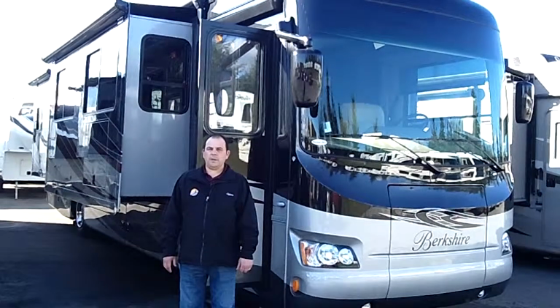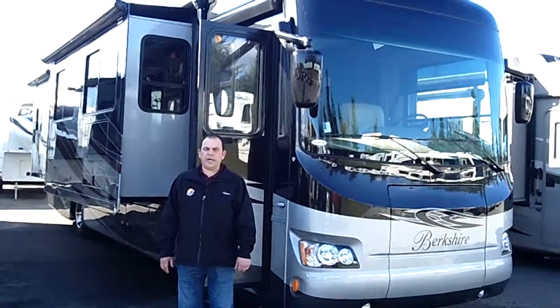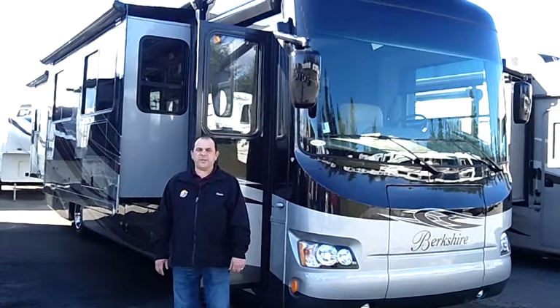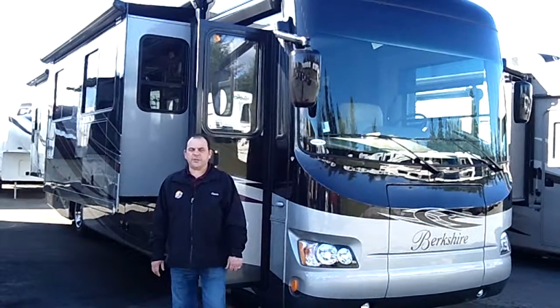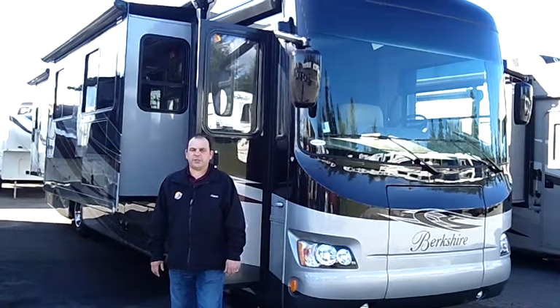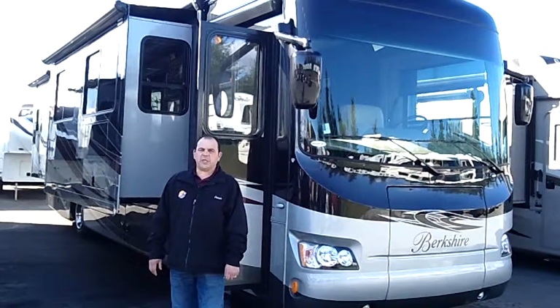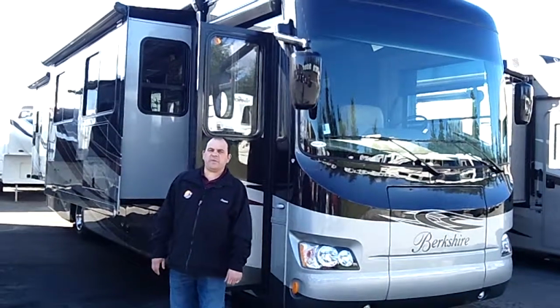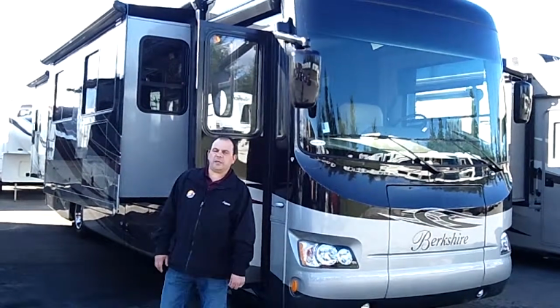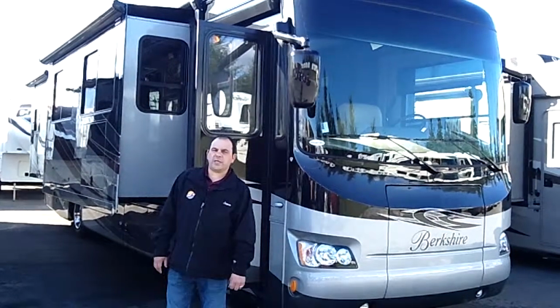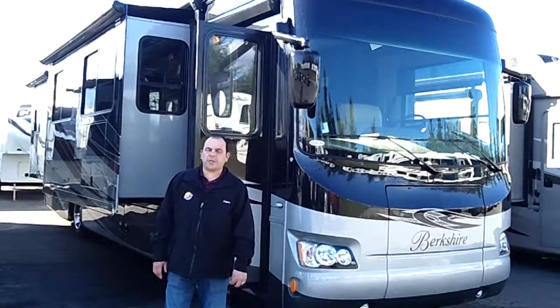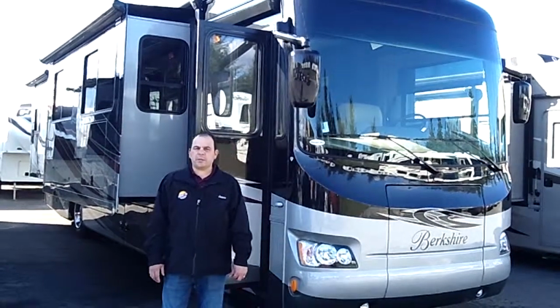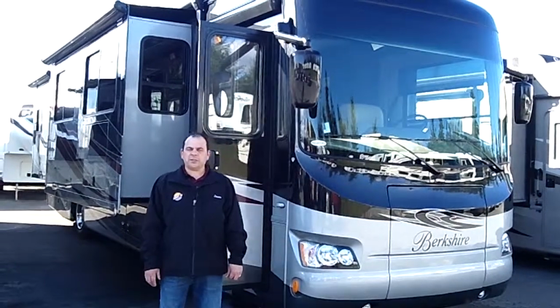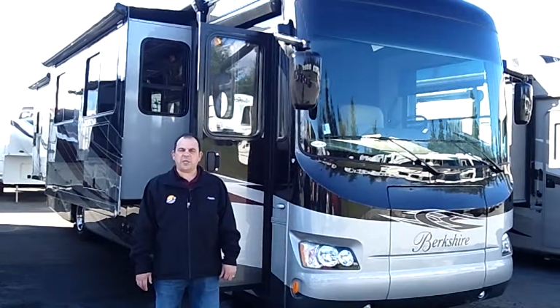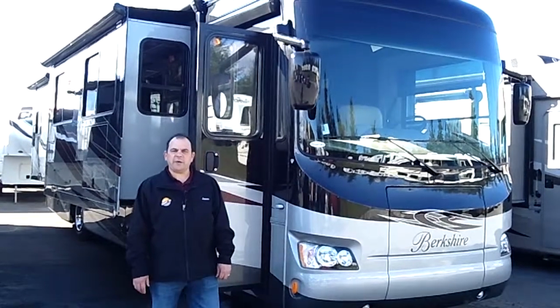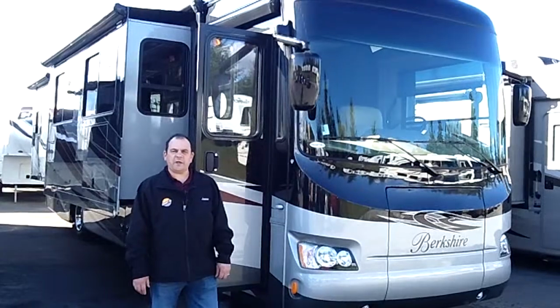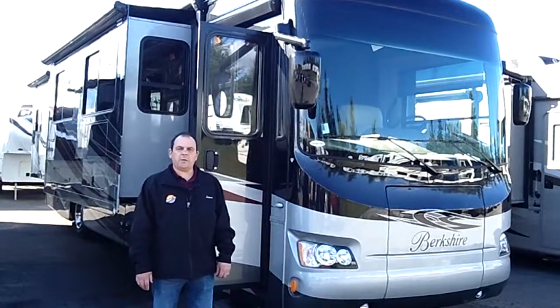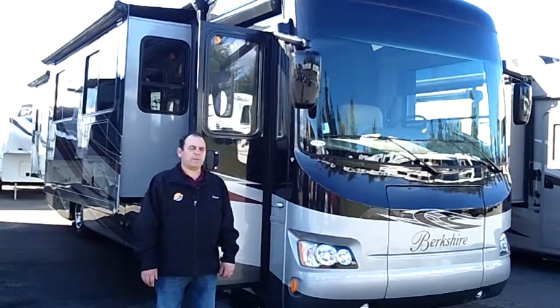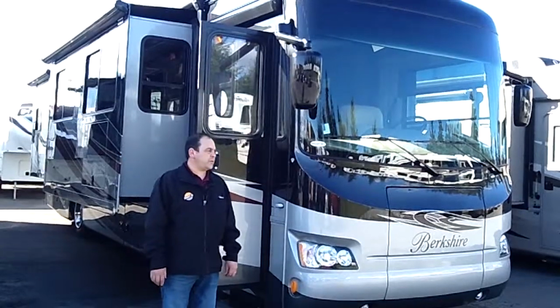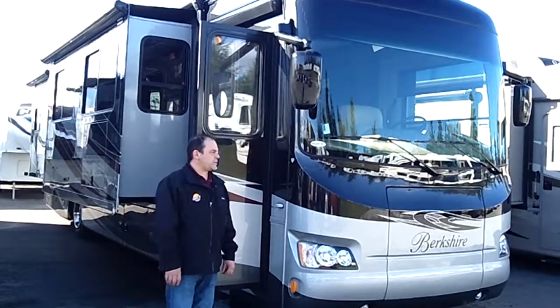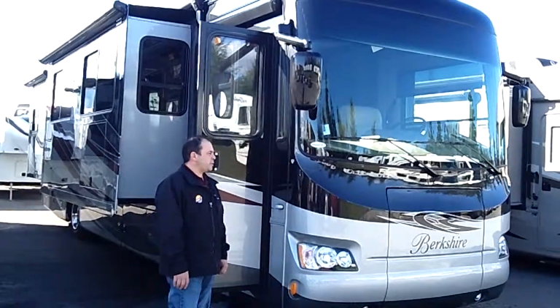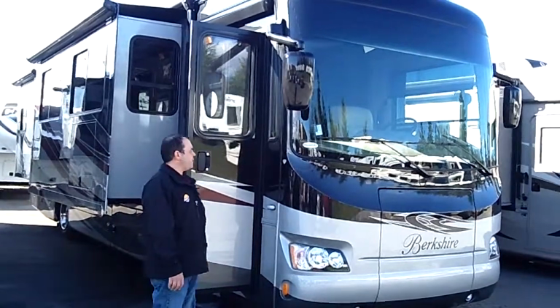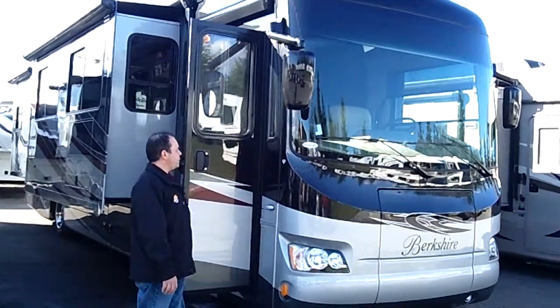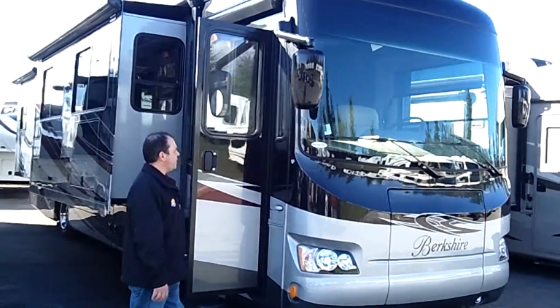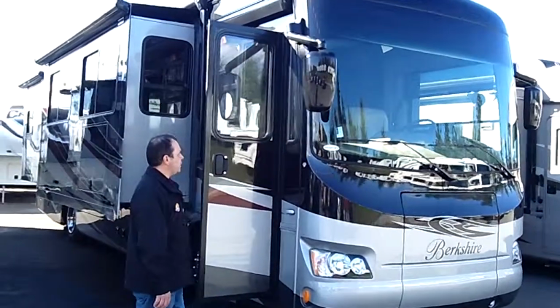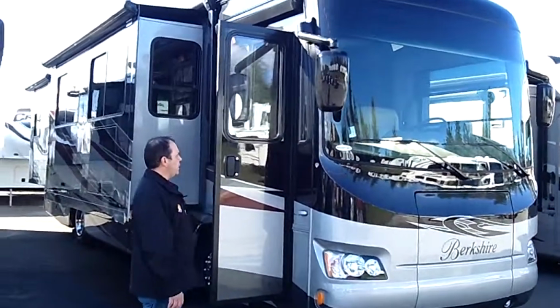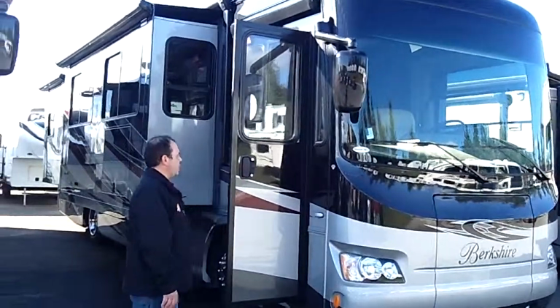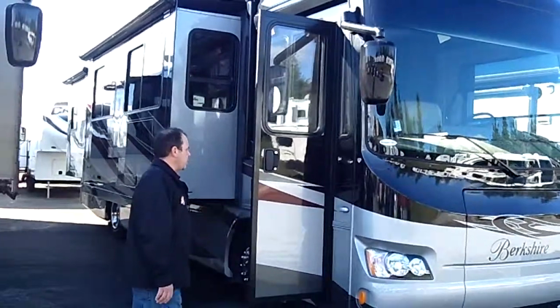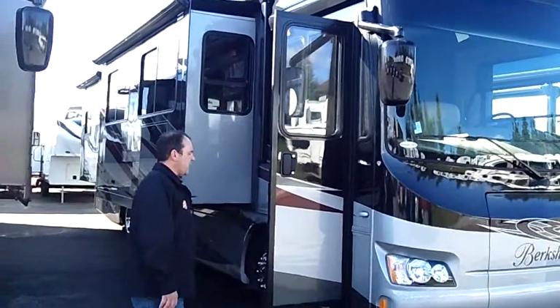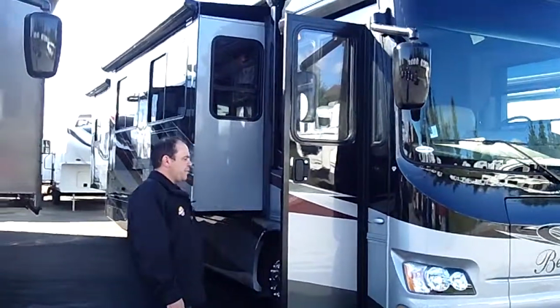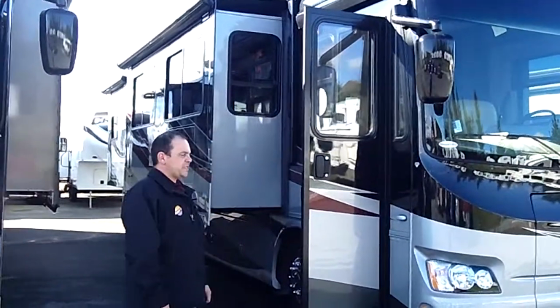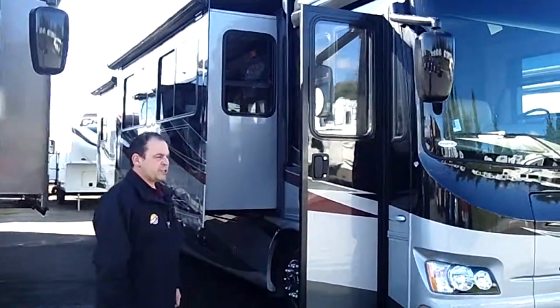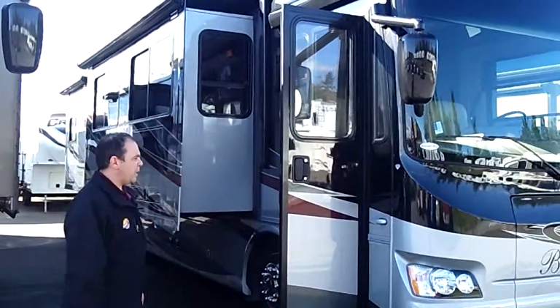Hi, James Acuna, Sunset RV. Thanks for clicking on the link to see our quick video on the 2013 Forest River Berkshire 36QL.